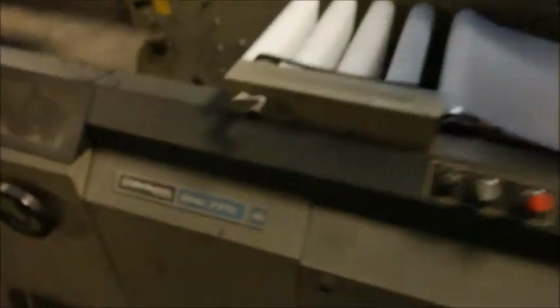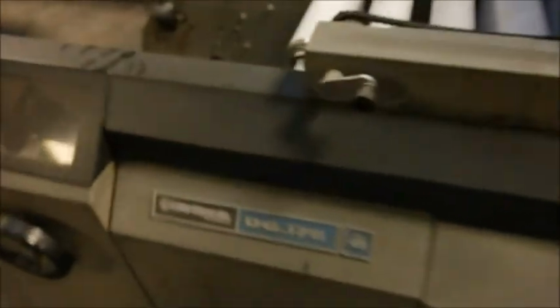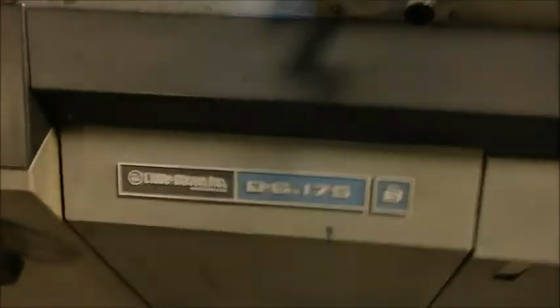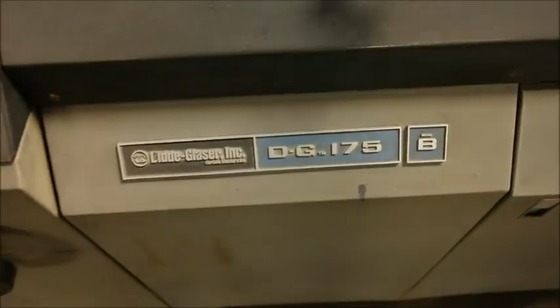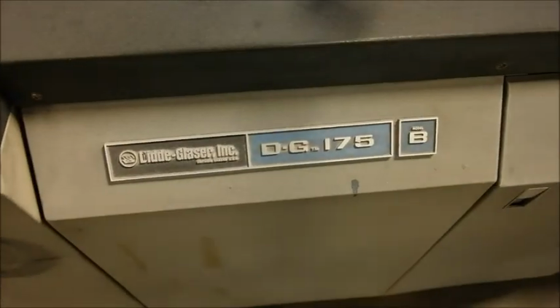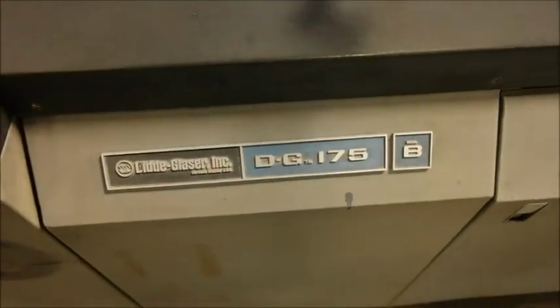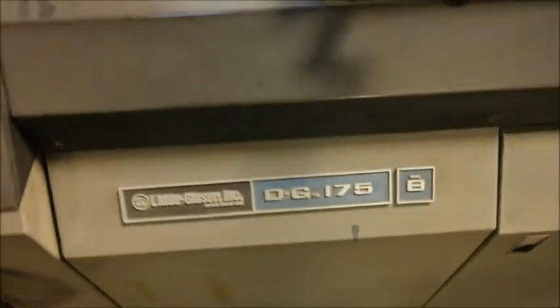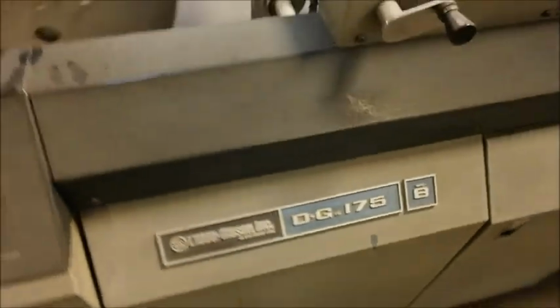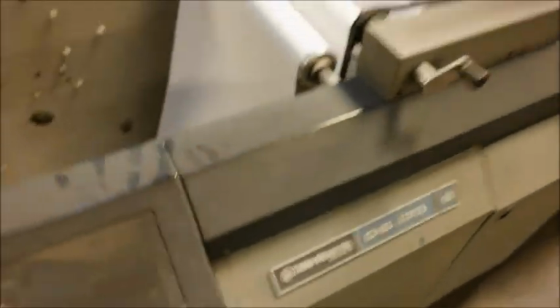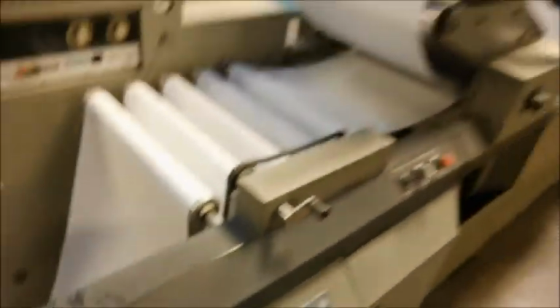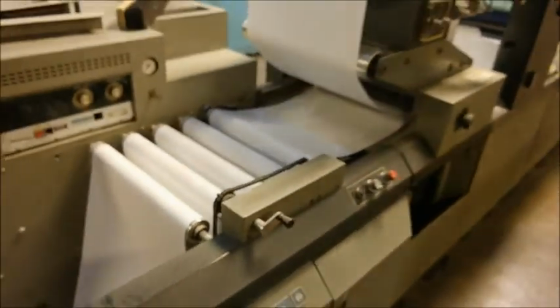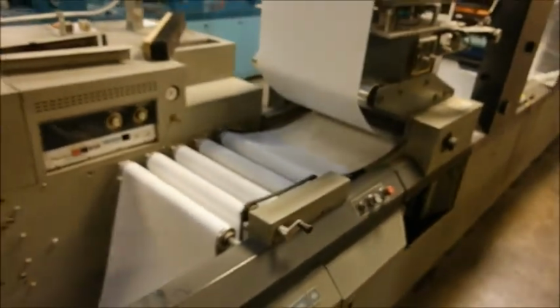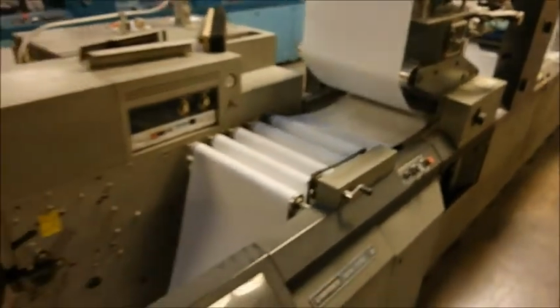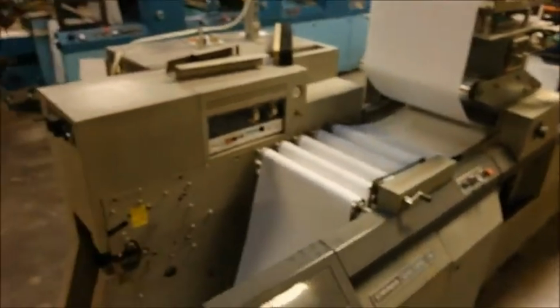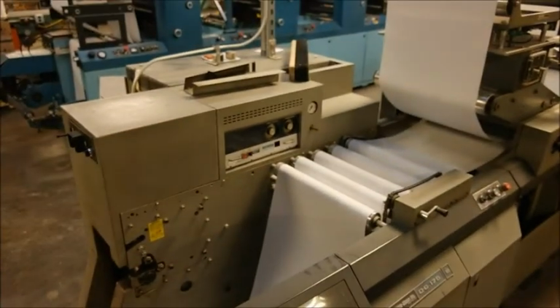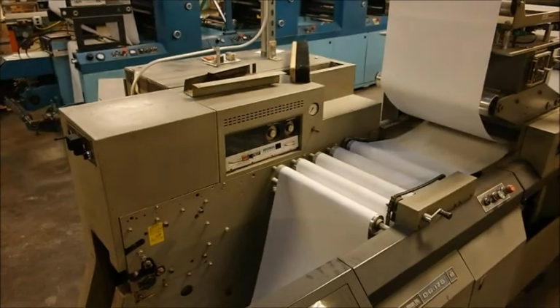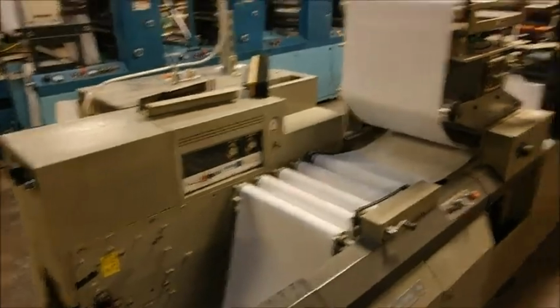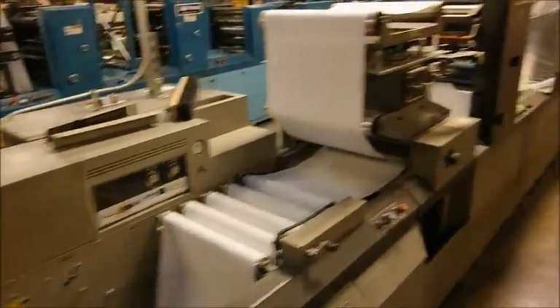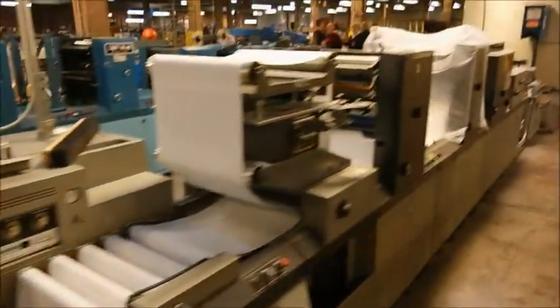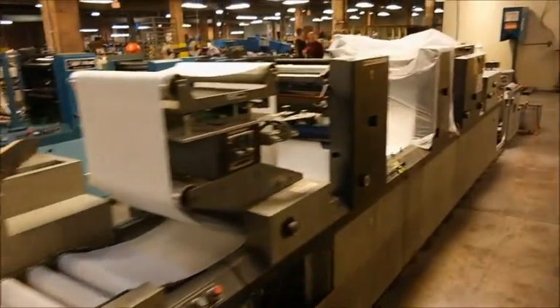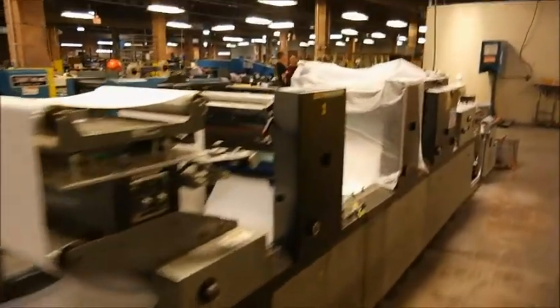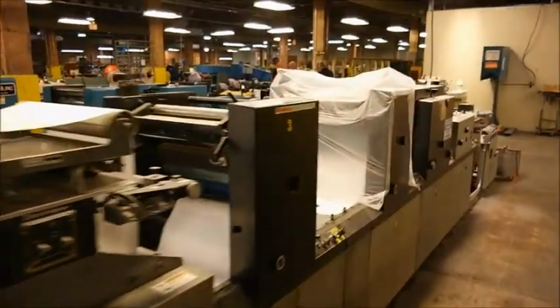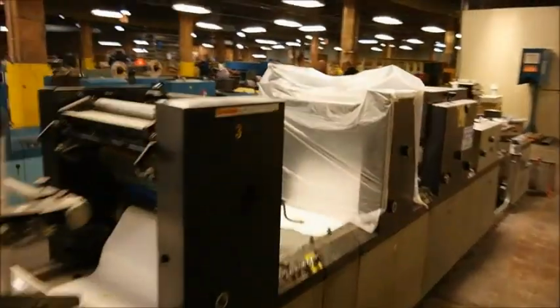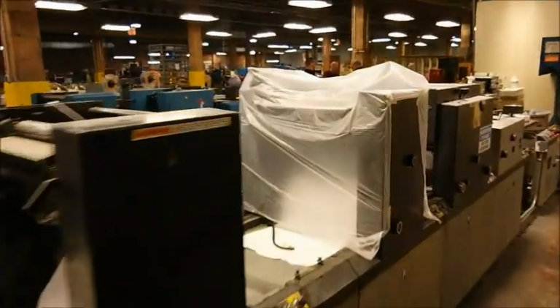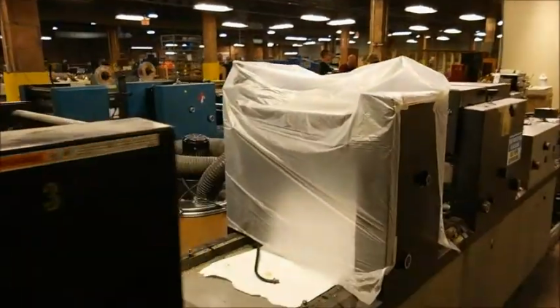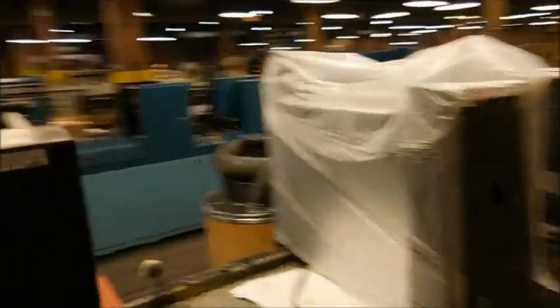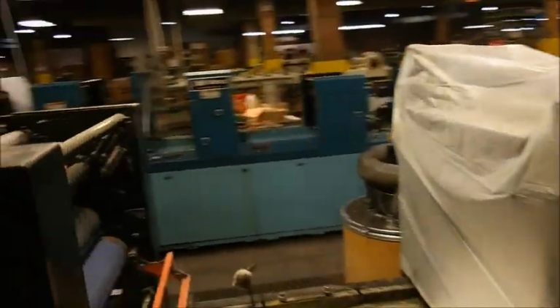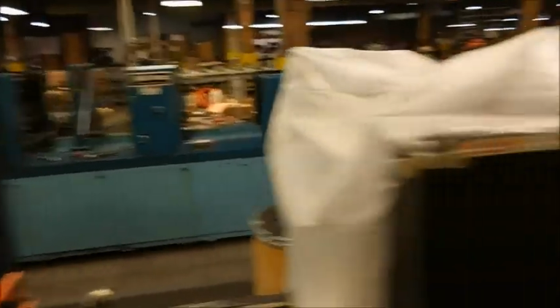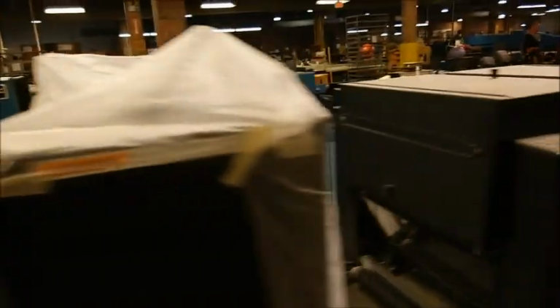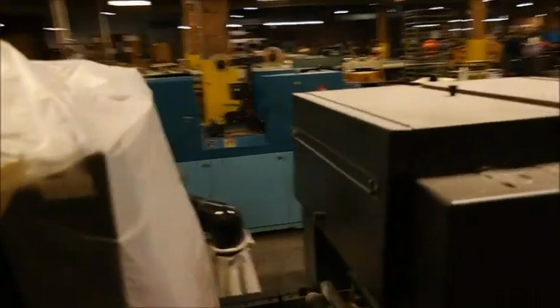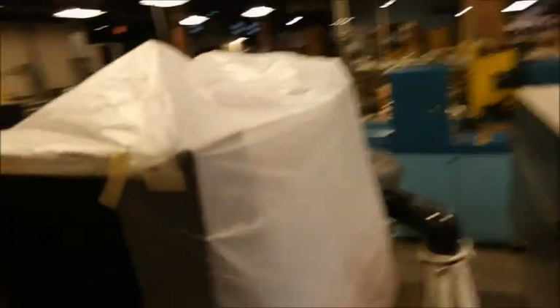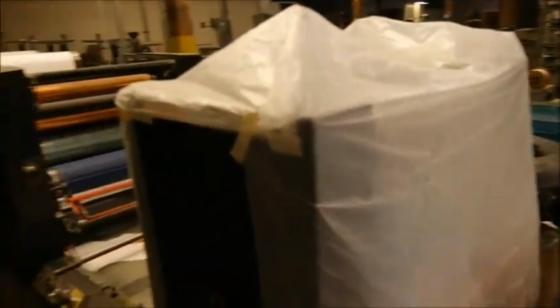Again, it's a Diddy Glazer 175 Model B. This is your feeder. Again, this is a dry offset, two color.